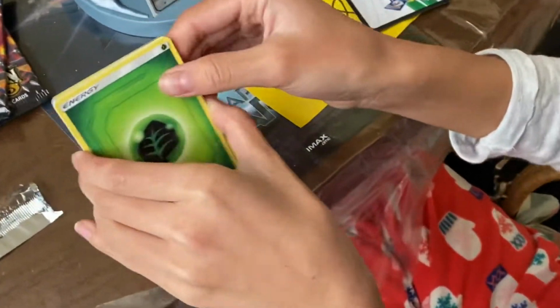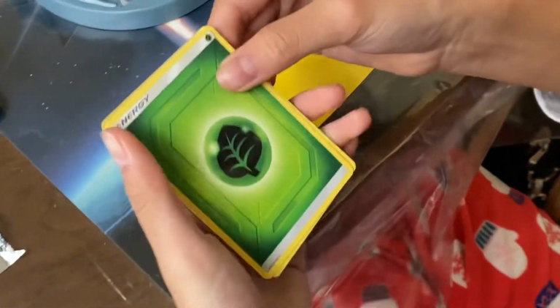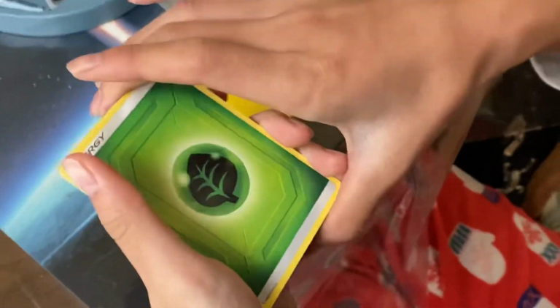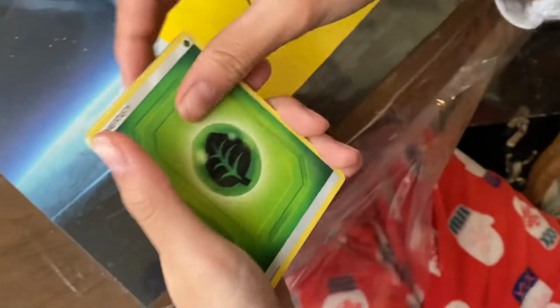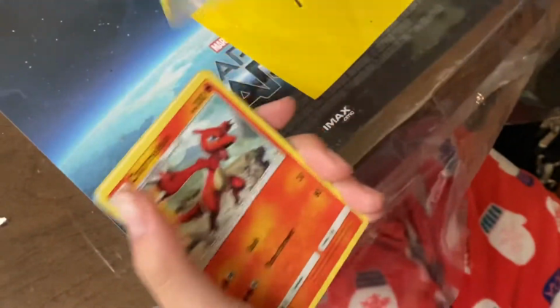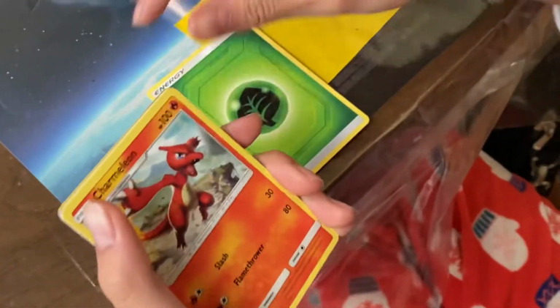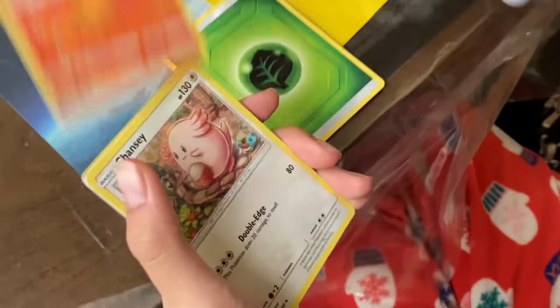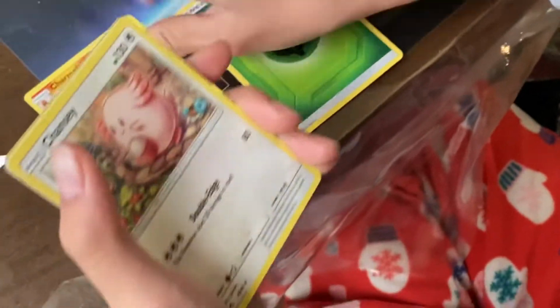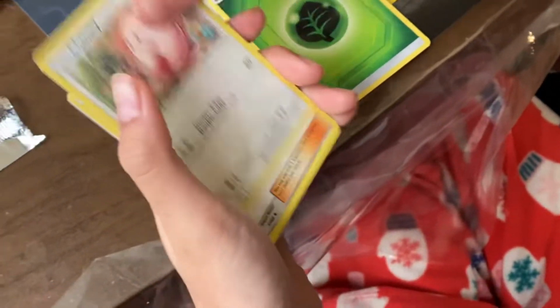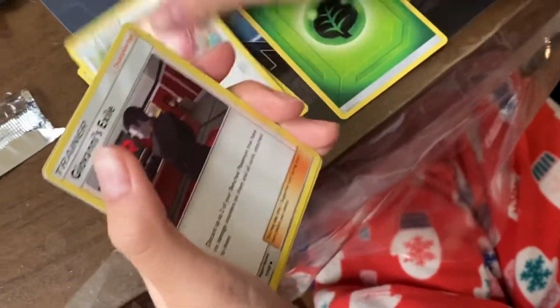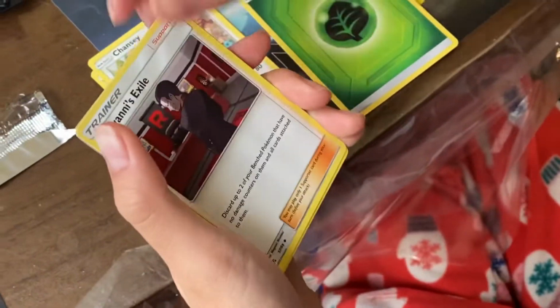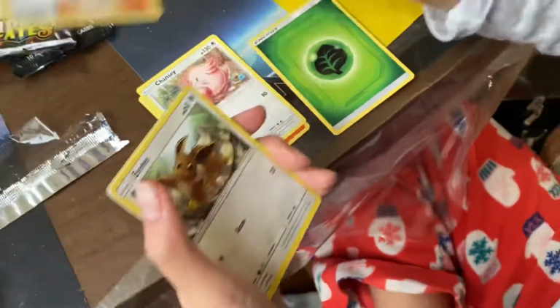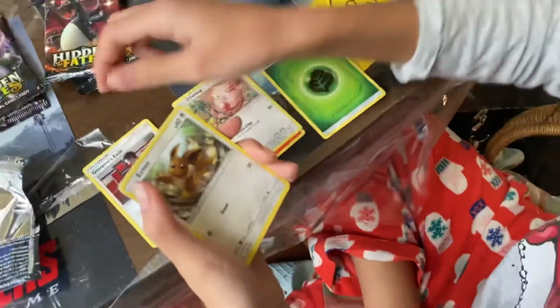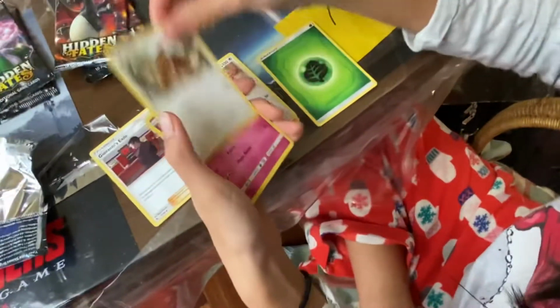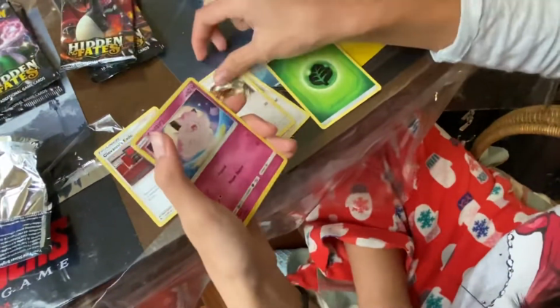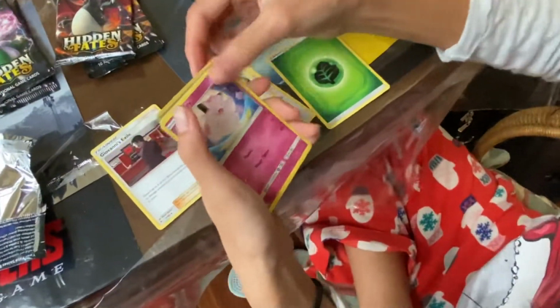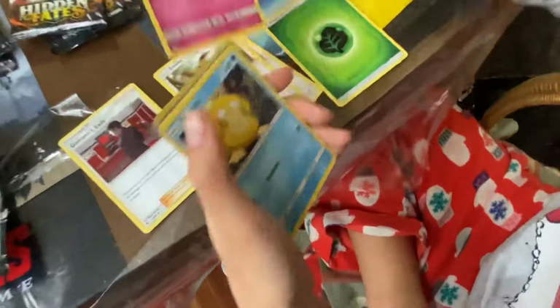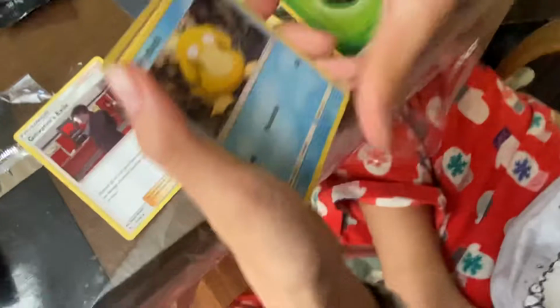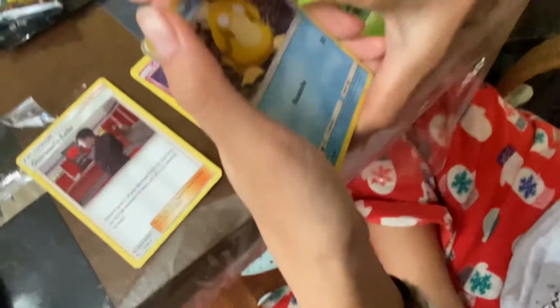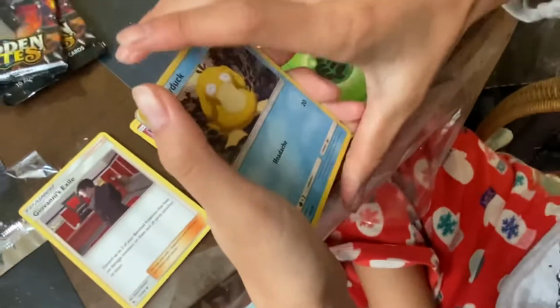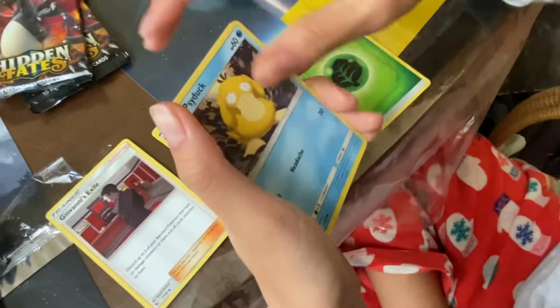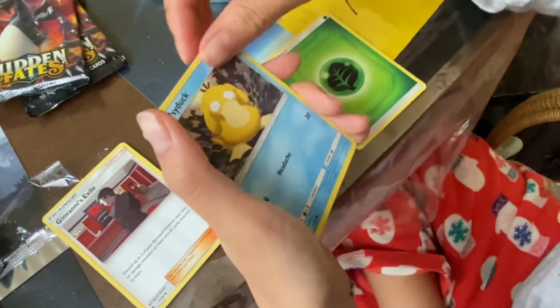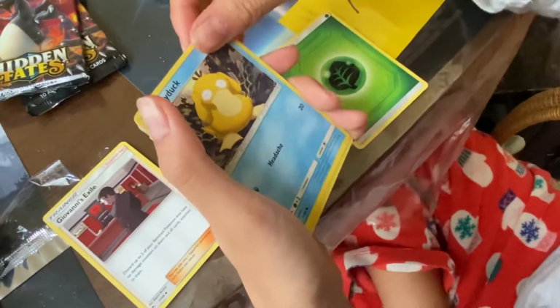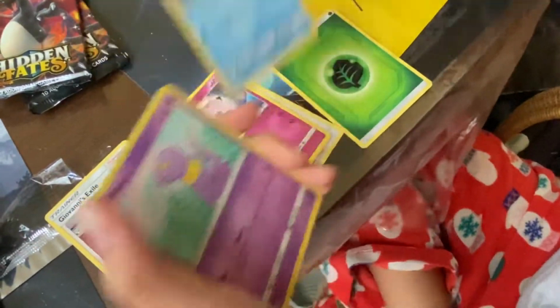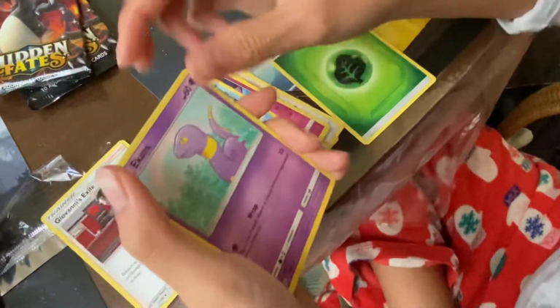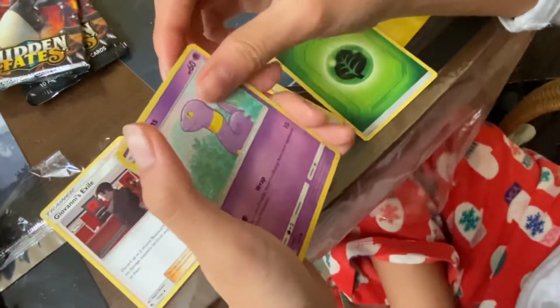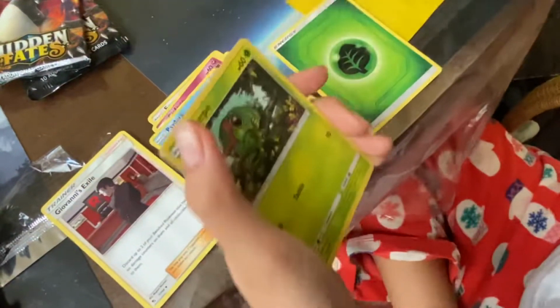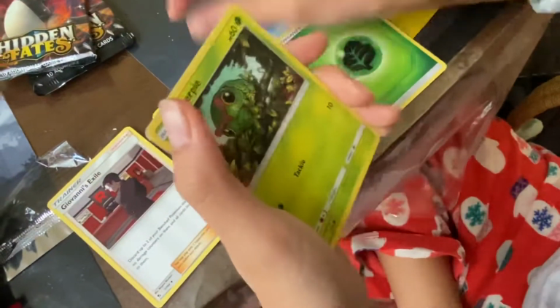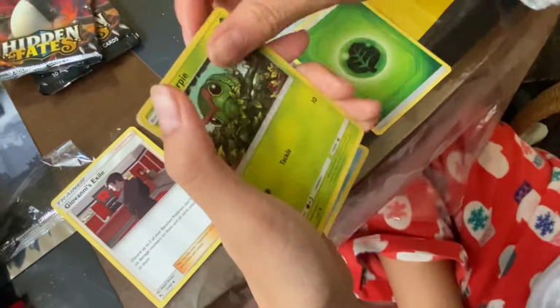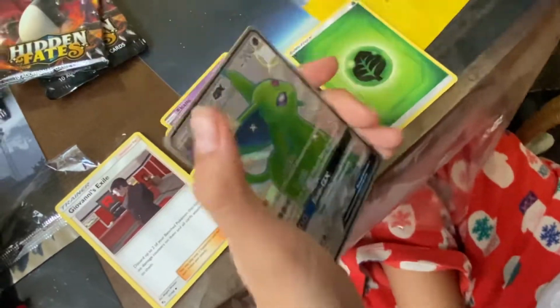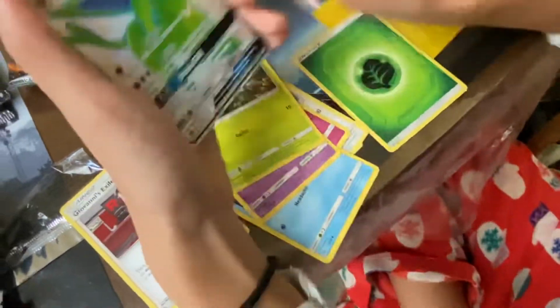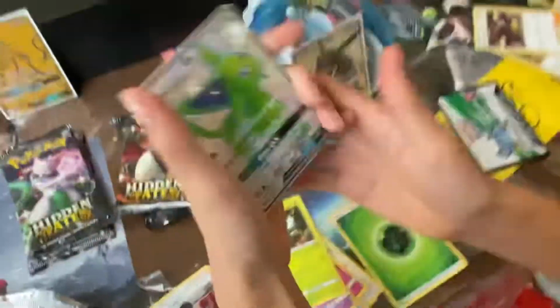It's Leaf. Chameleon. Chansey. Giovanni's Exile. Eevee. Clefairy. I just flashed it — oh no! Psyduck. Ekans. Shatterveen. Macea!